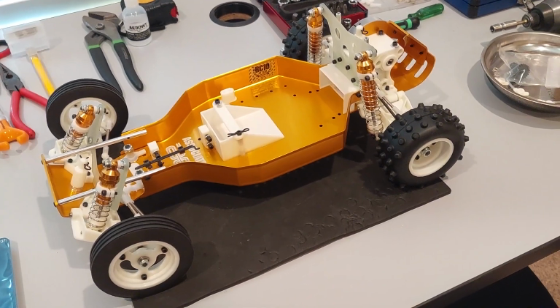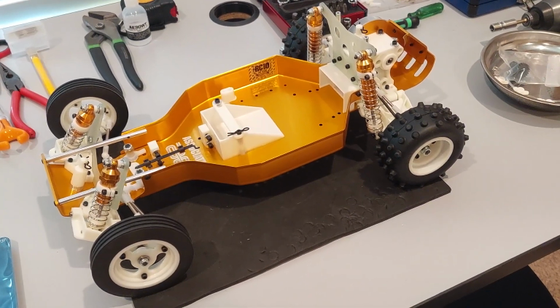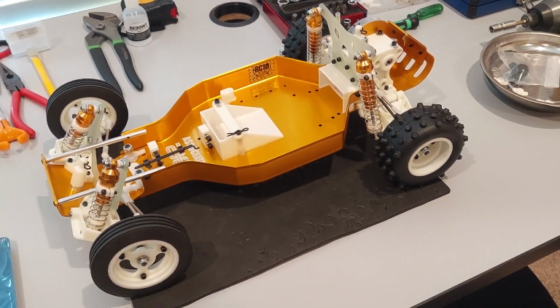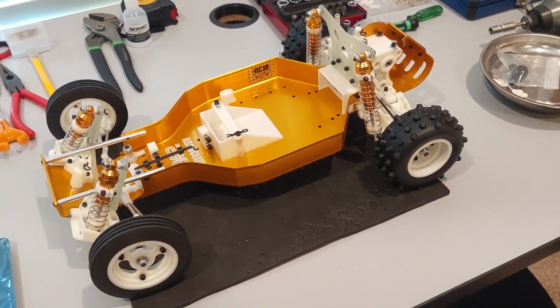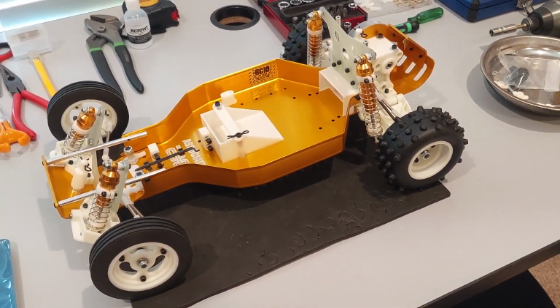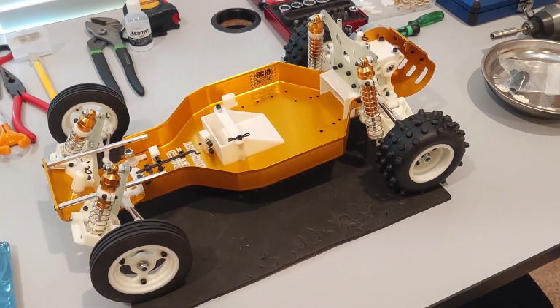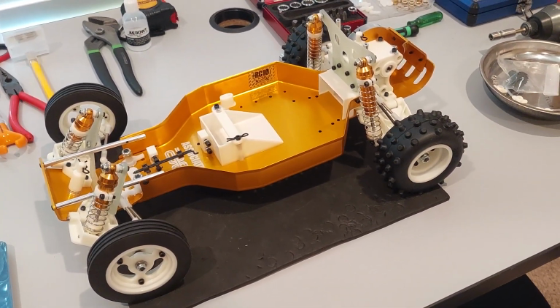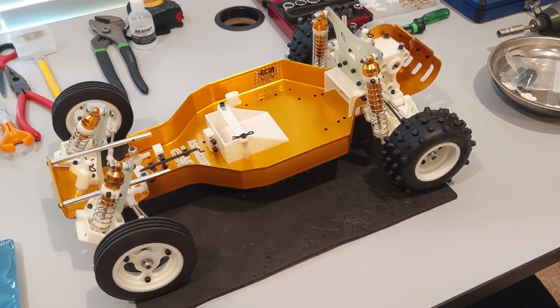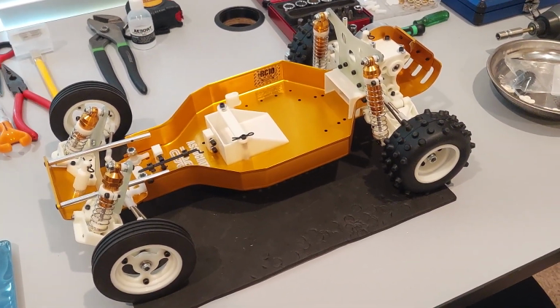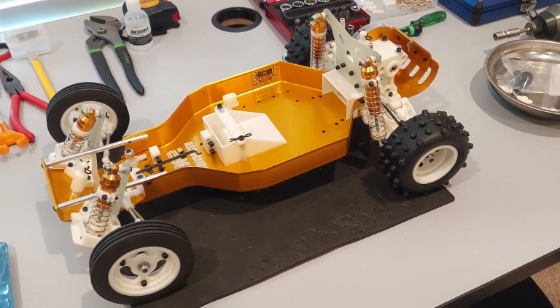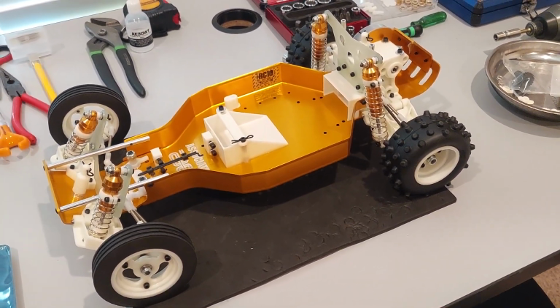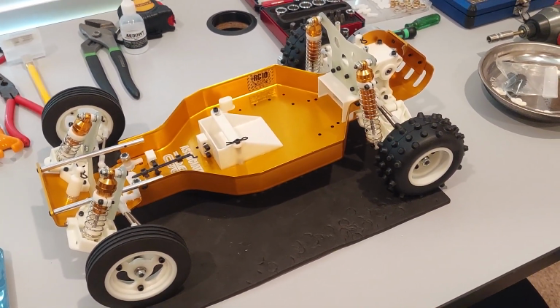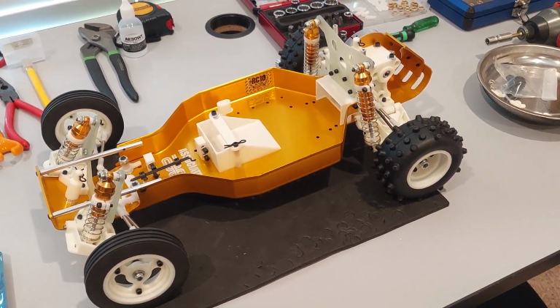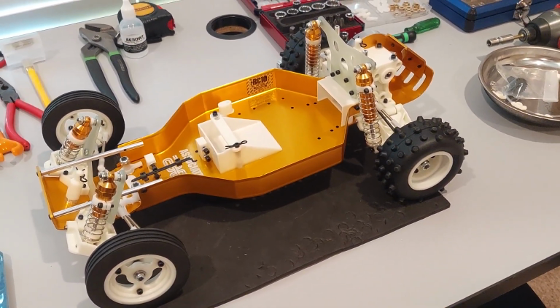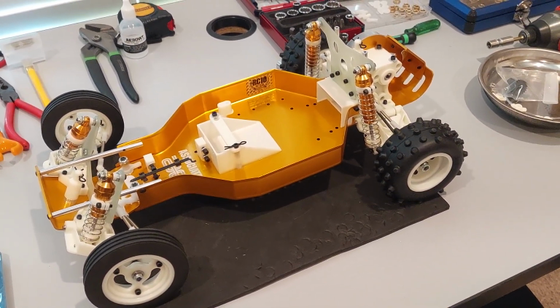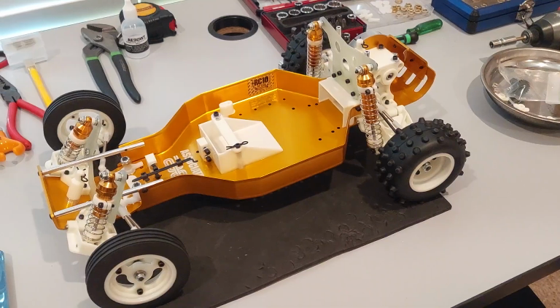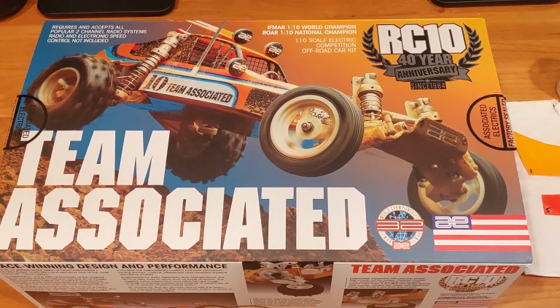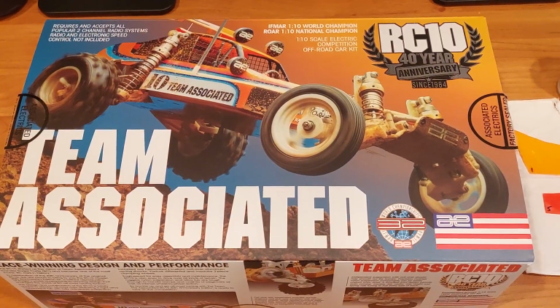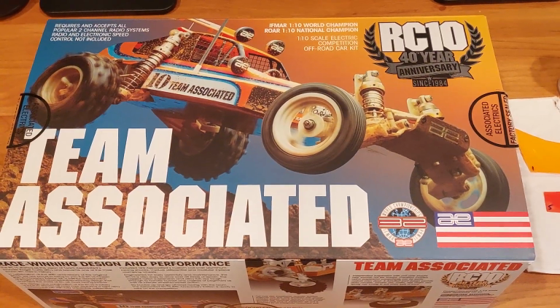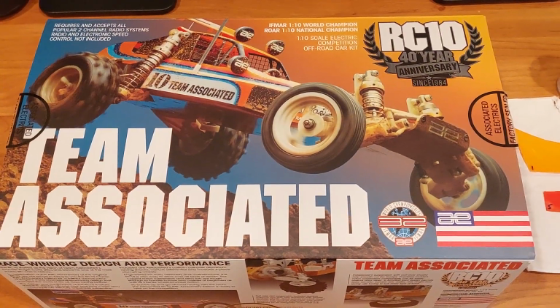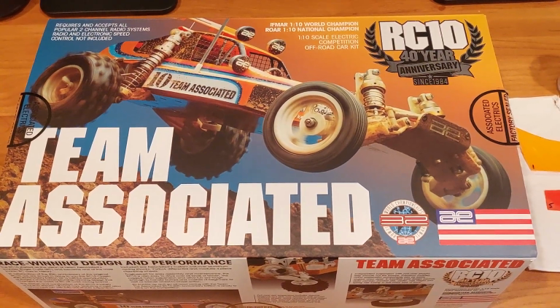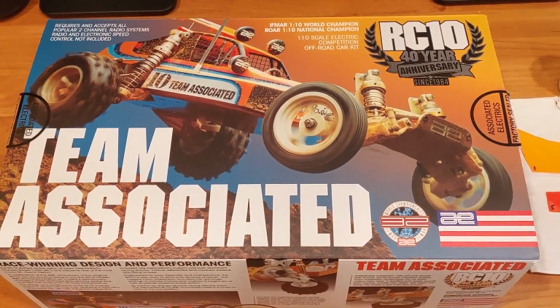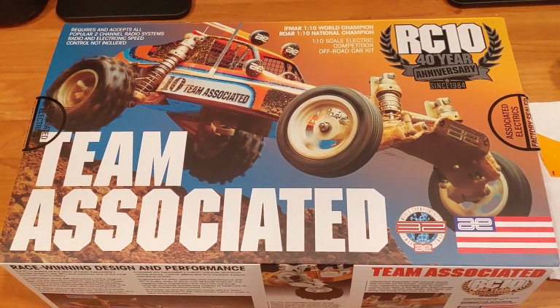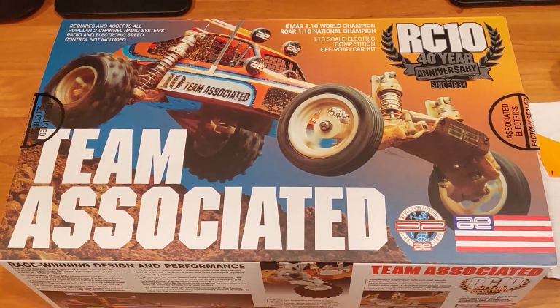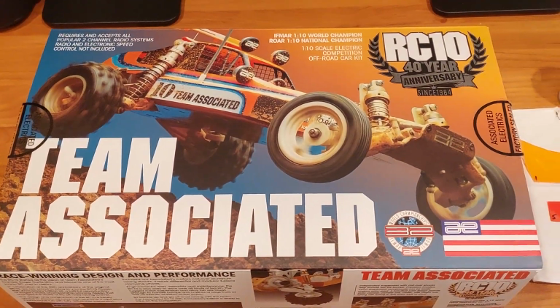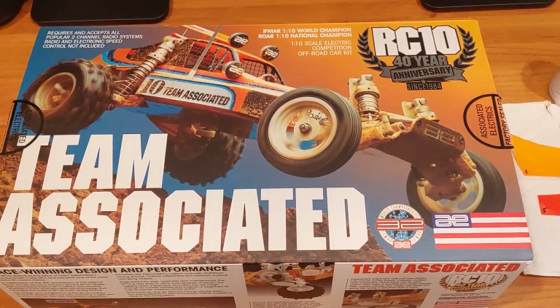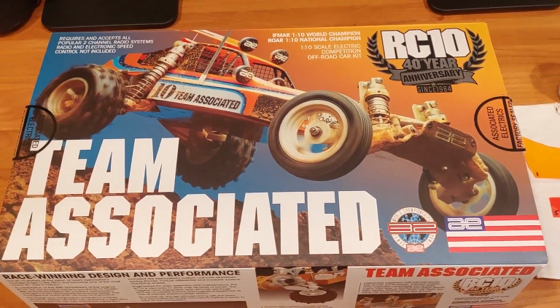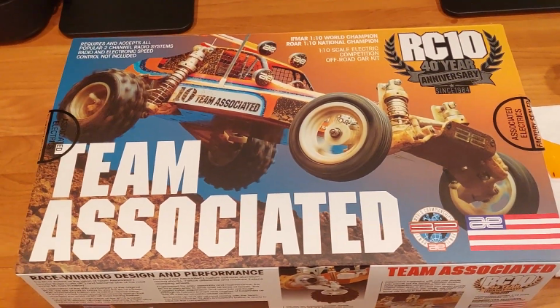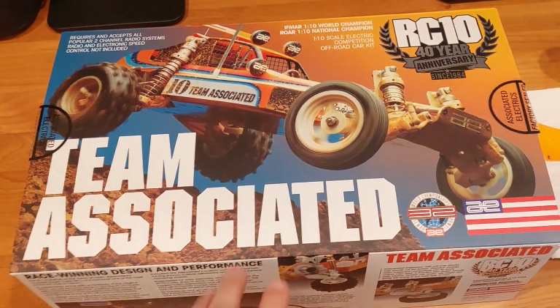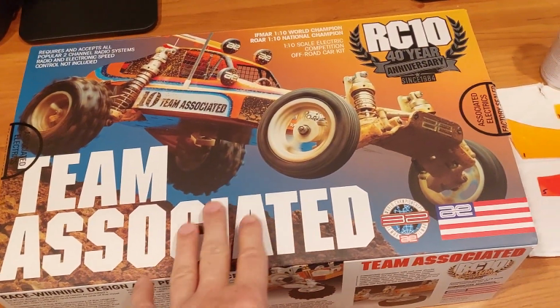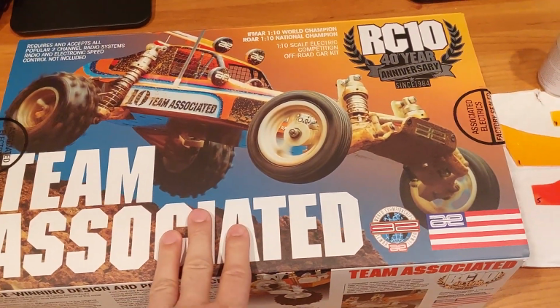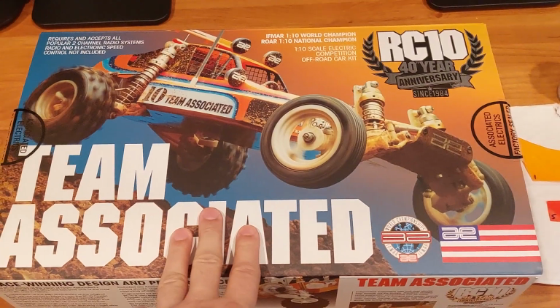Alright guys, the 40th anniversary RC10 is built. Let's talk about paint. Now if you're familiar with the RC10, you know that this is a 40th anniversary.